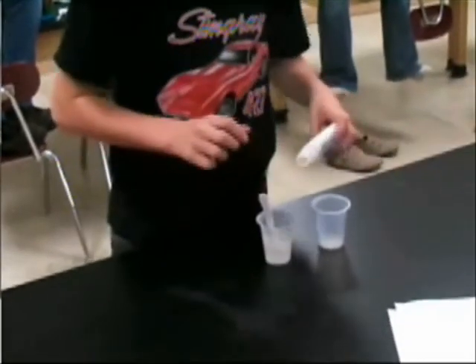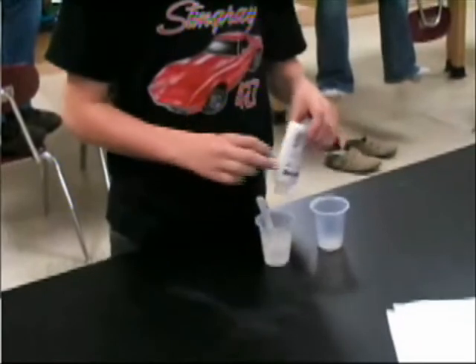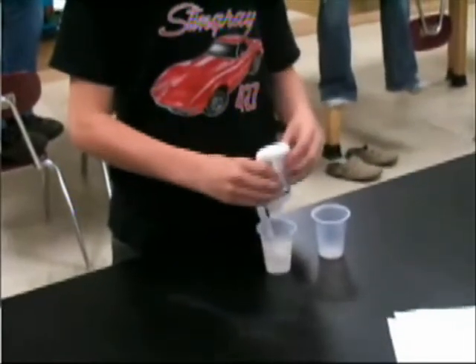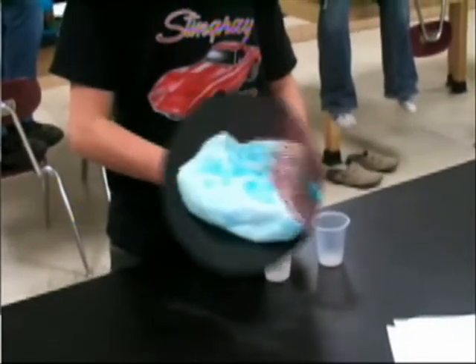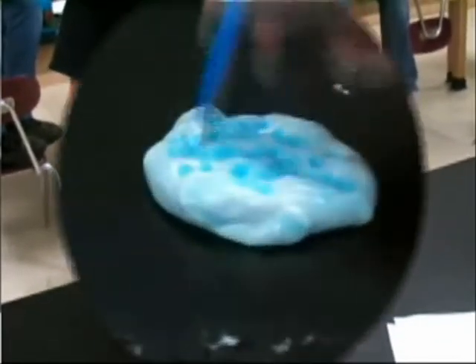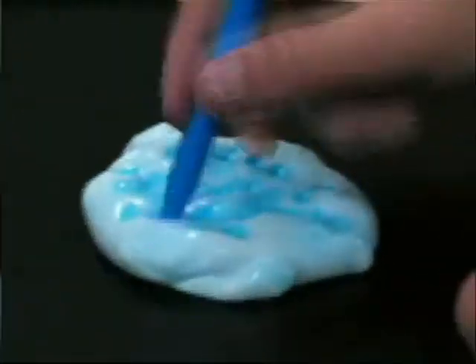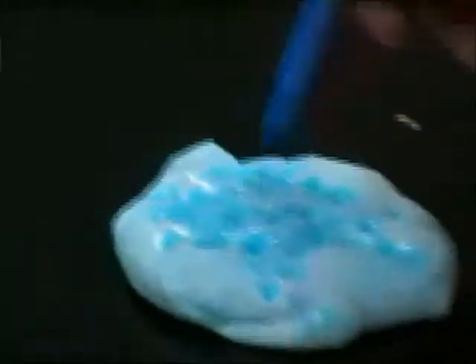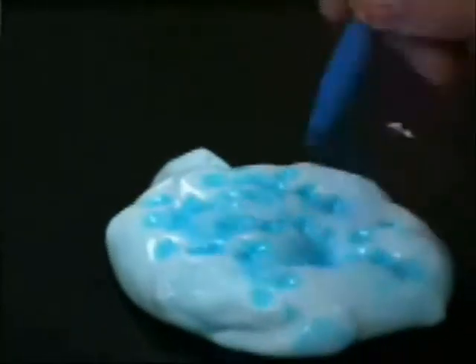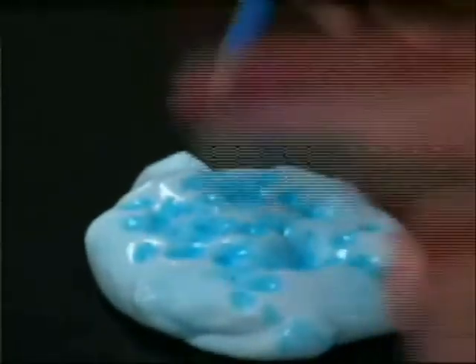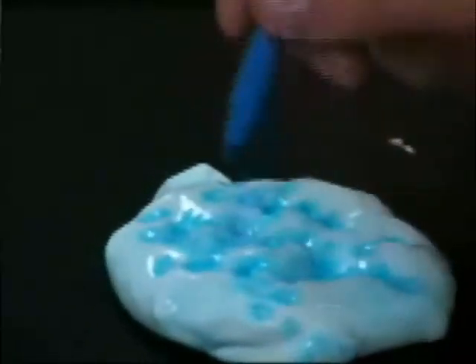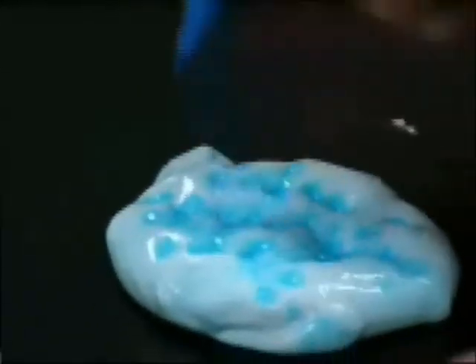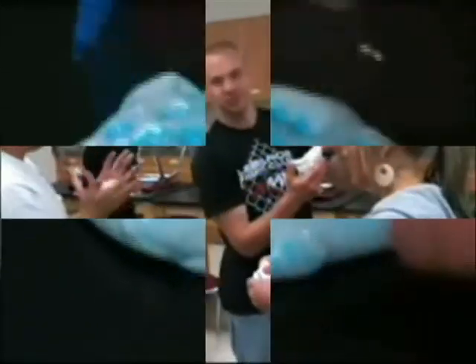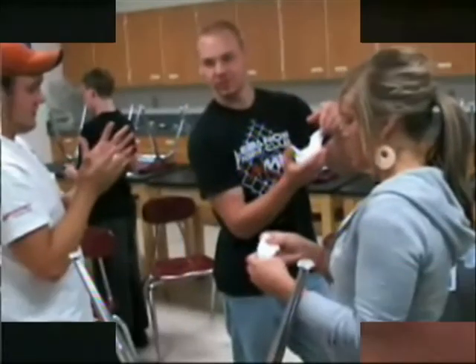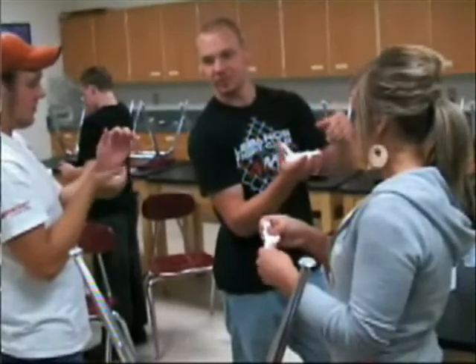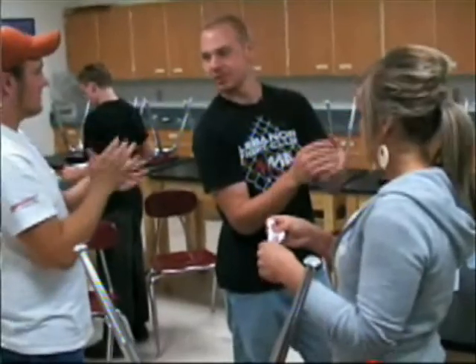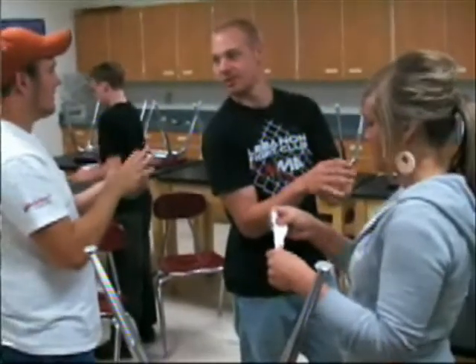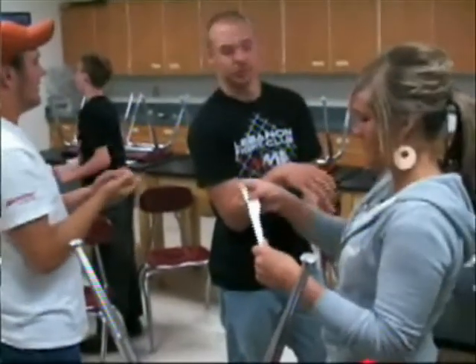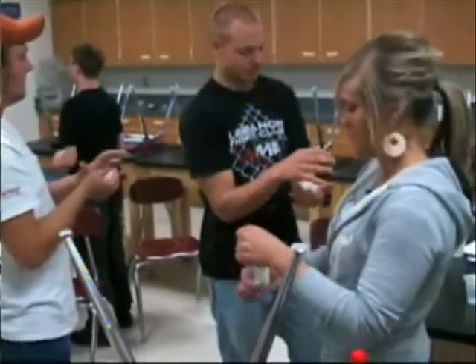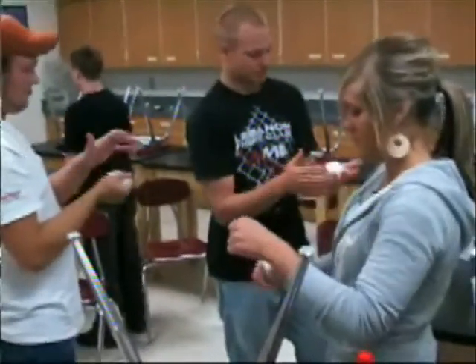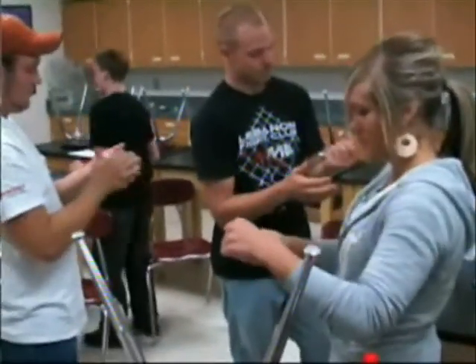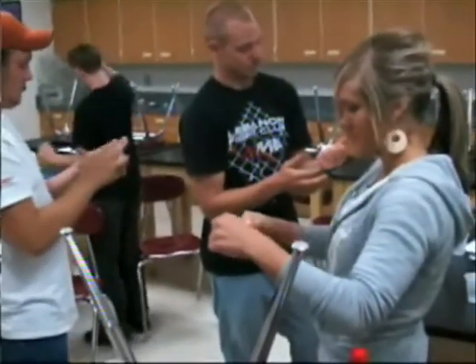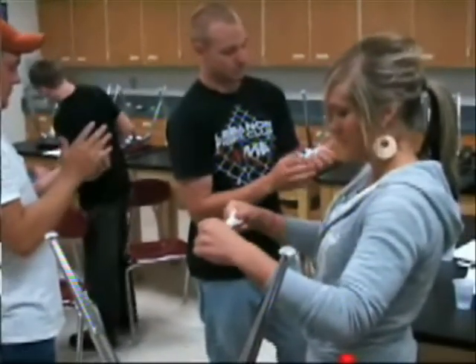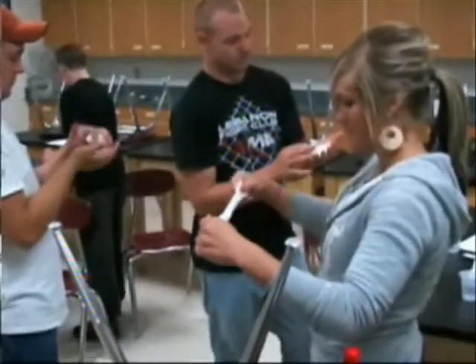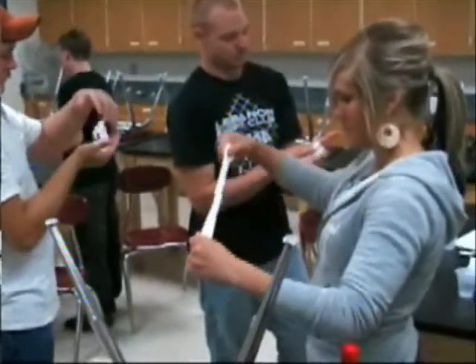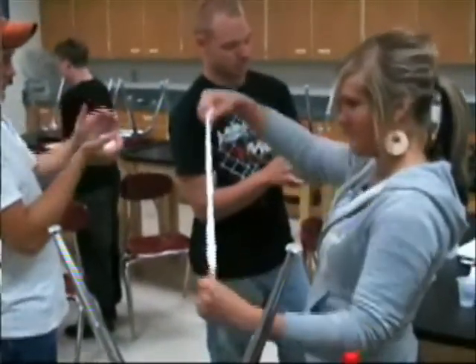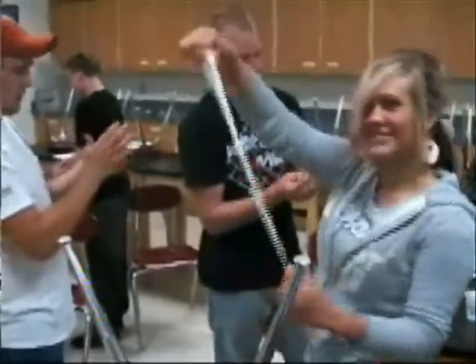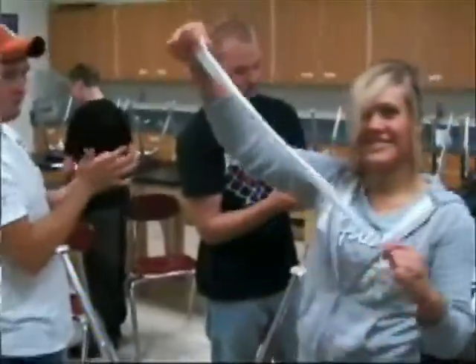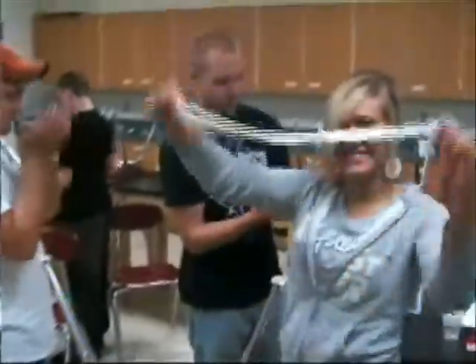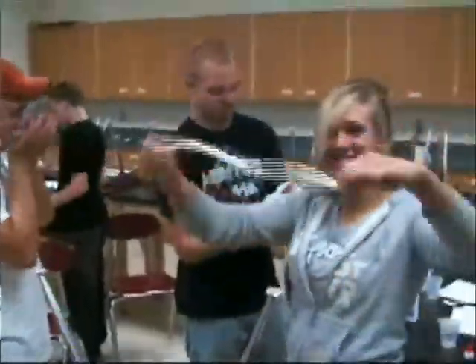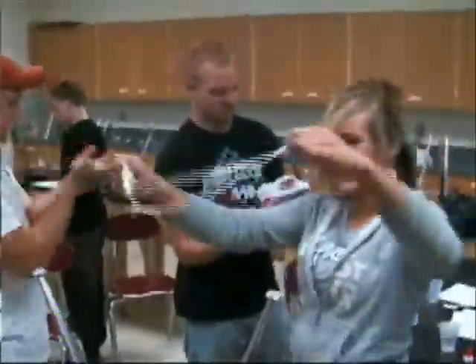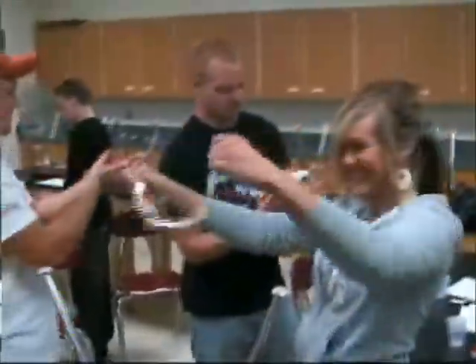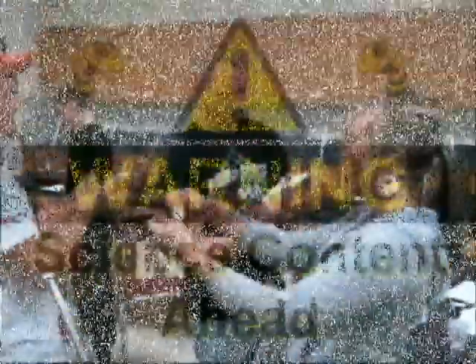An easy way to color your Flubber is to dab it with a marker. One last step, having hours of fun with your Flubber. Be sure to store your Flubber in a plastic sandwich bag so that you can enjoy it again and again.